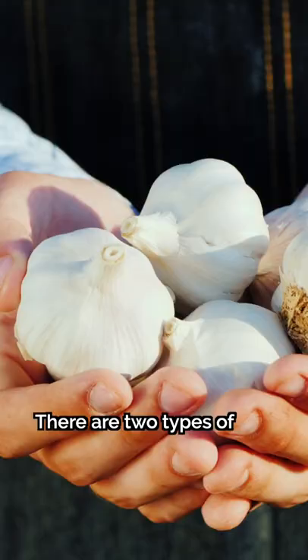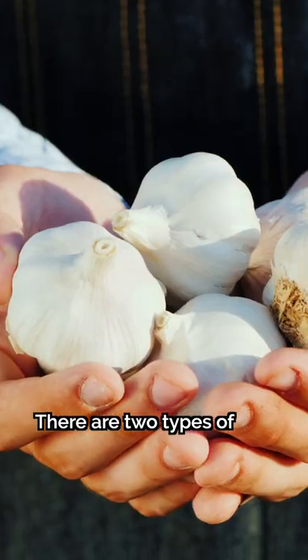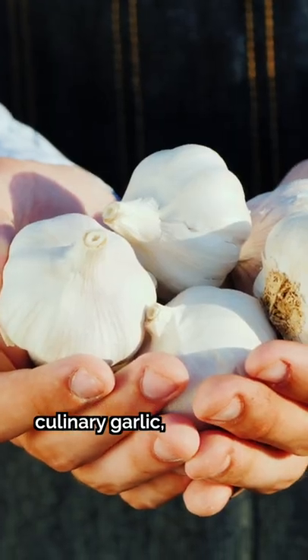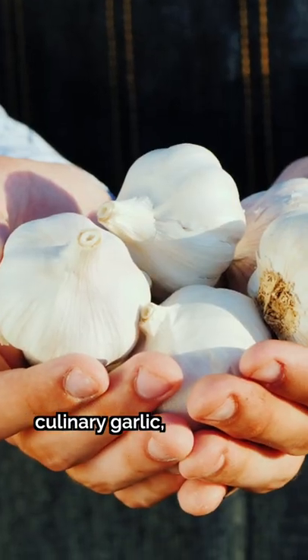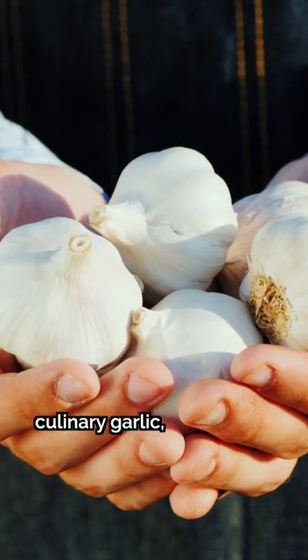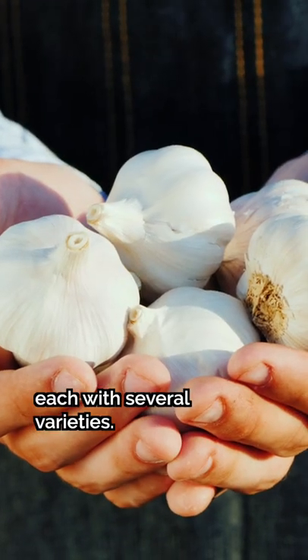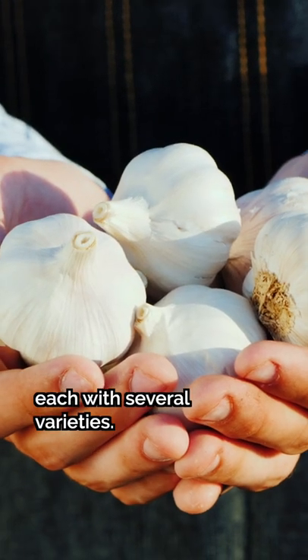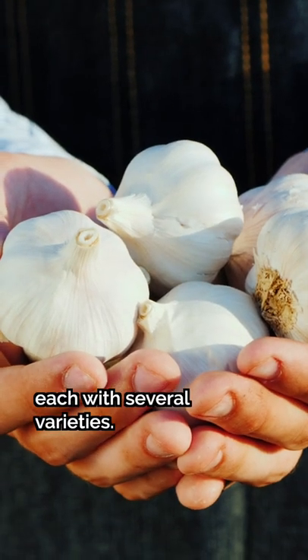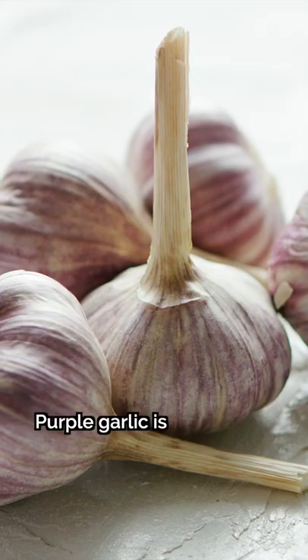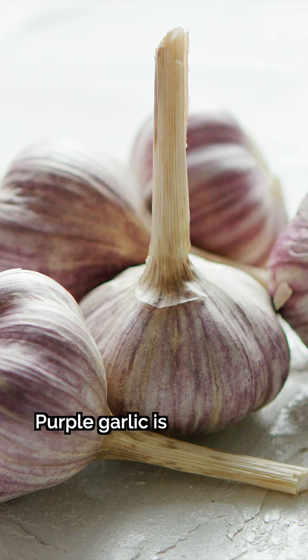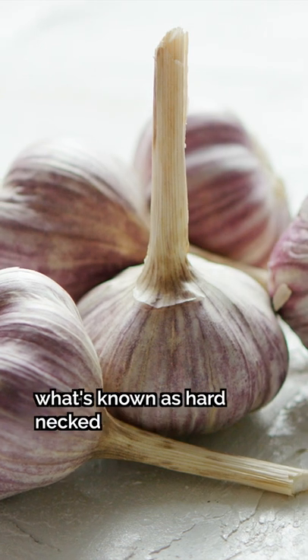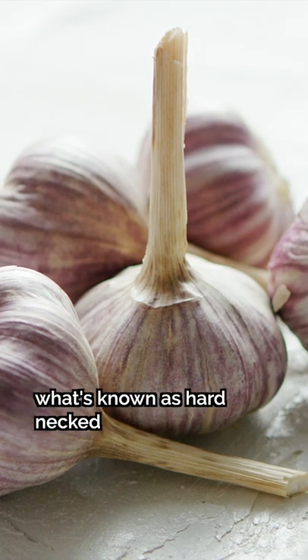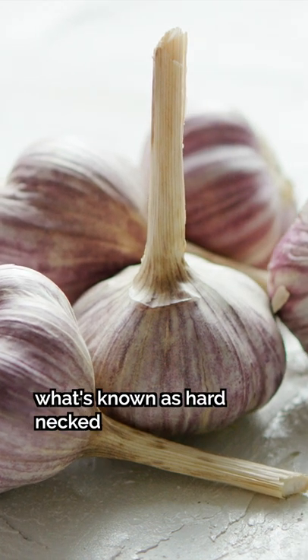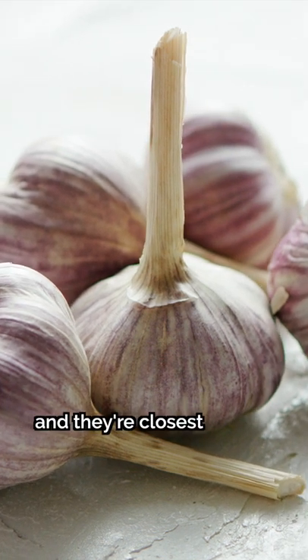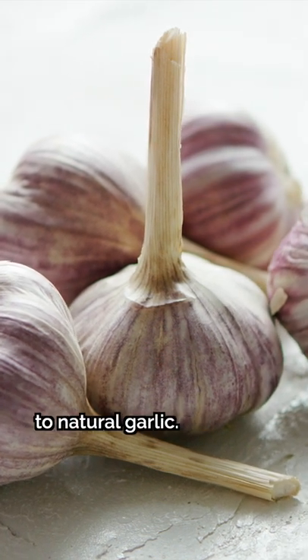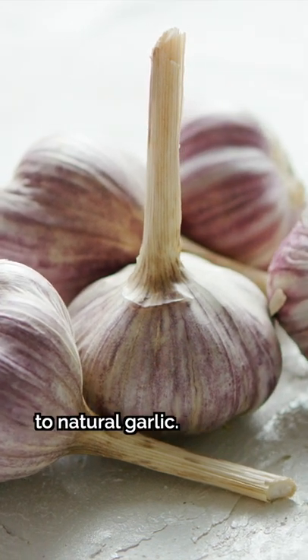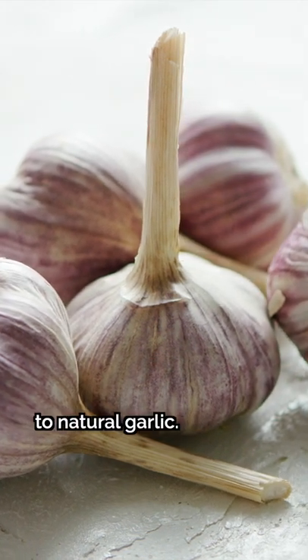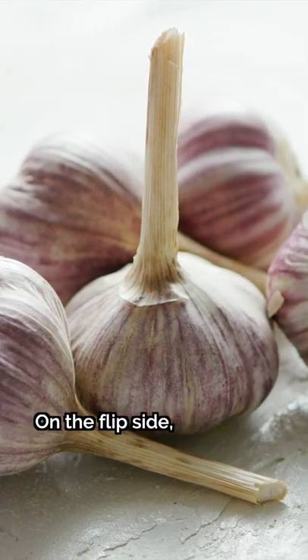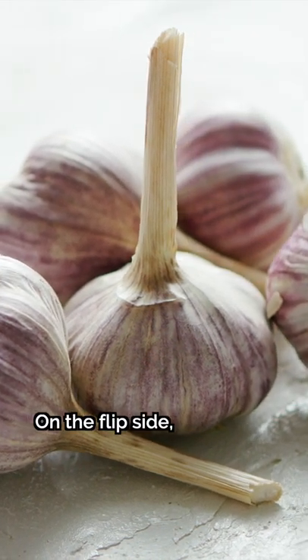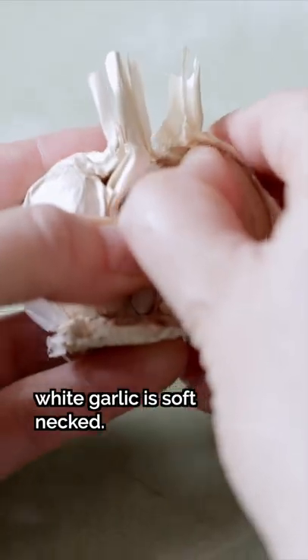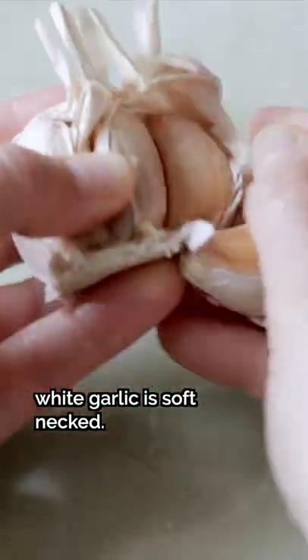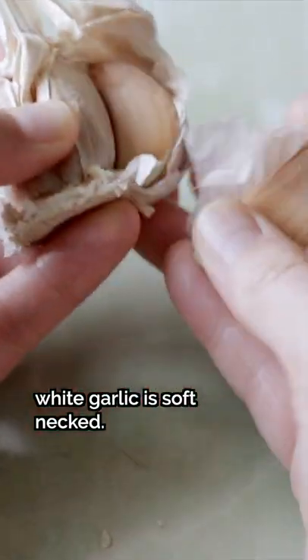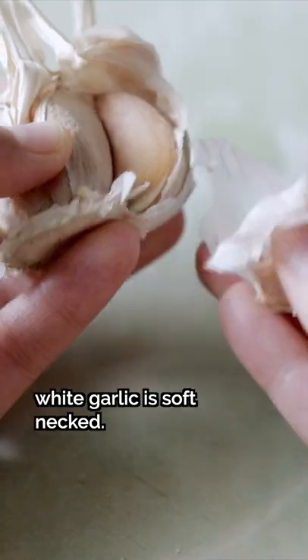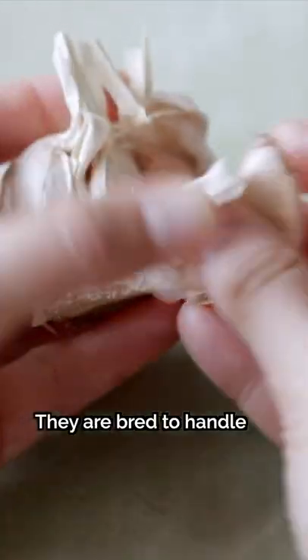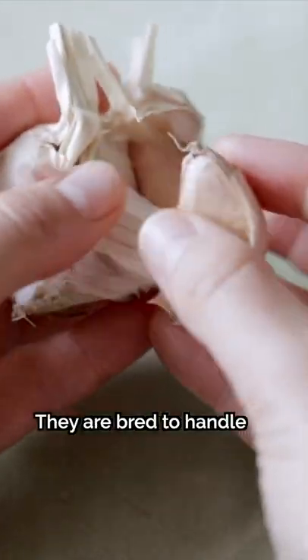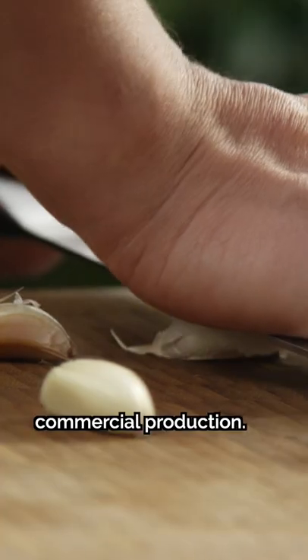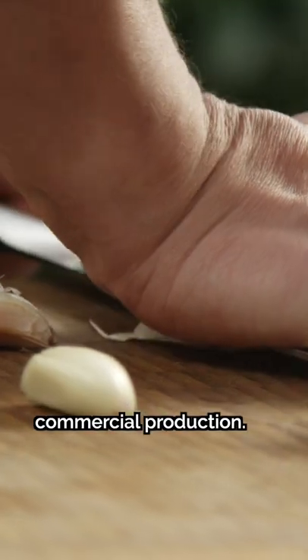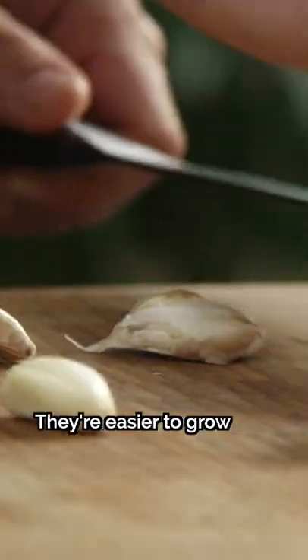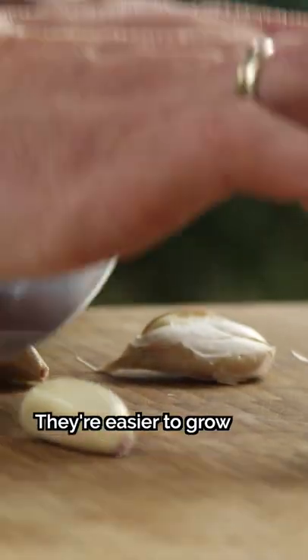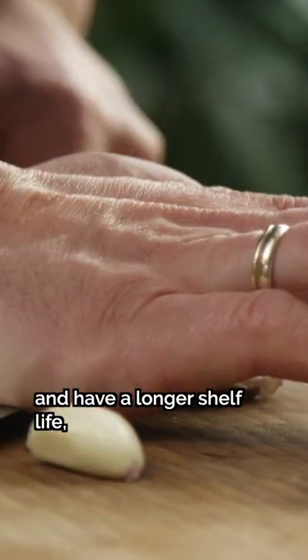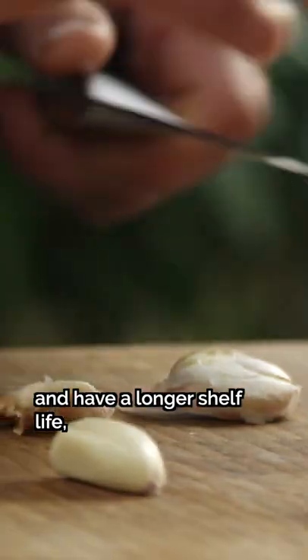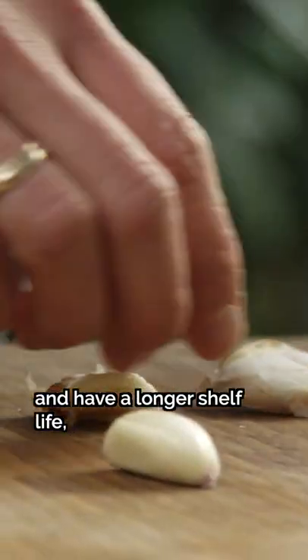There are two types of culinary garlic, each with several varieties. Purple garlic is what's known as hard-necked, and they're closest to natural garlic. On the flip side, white garlic is soft-necked — they're bred to handle commercial production. They're easy to grow and have a longer shelf life.